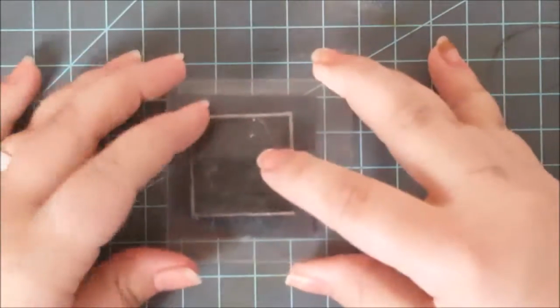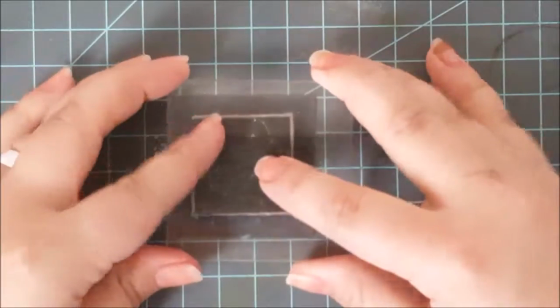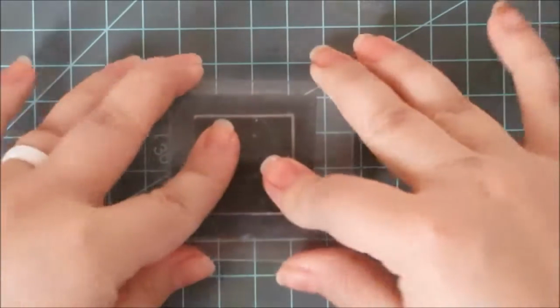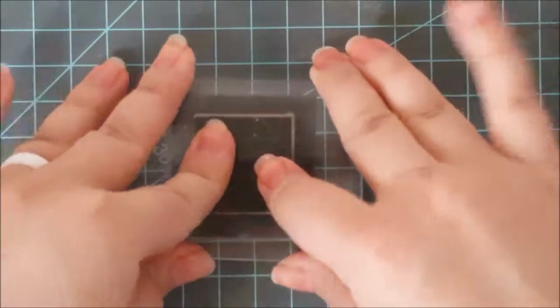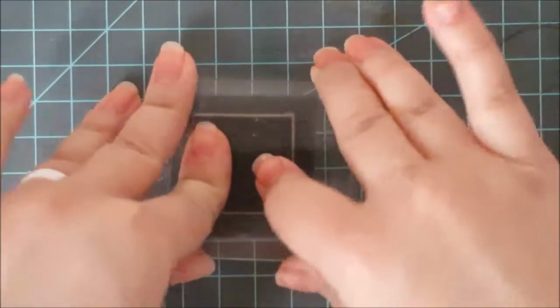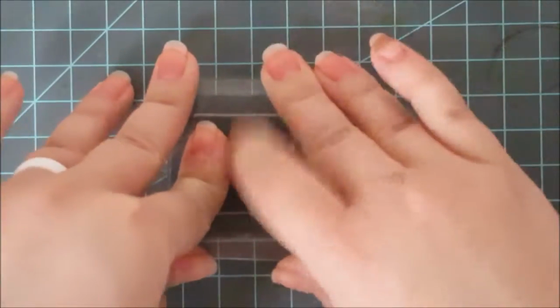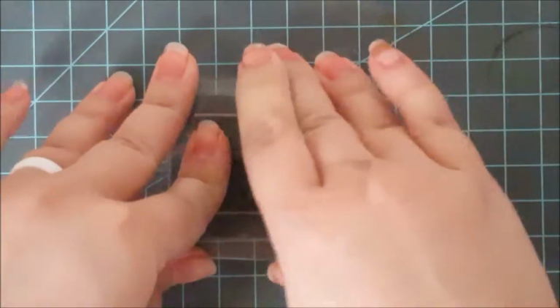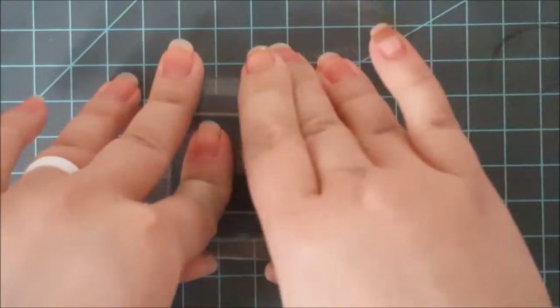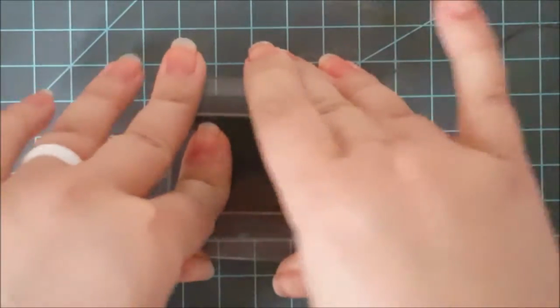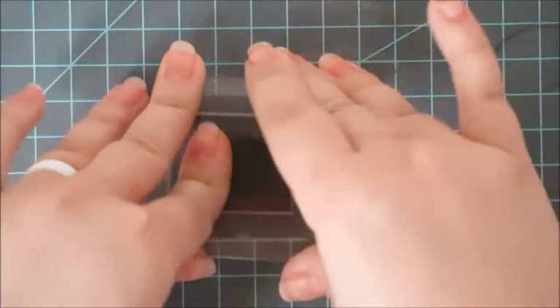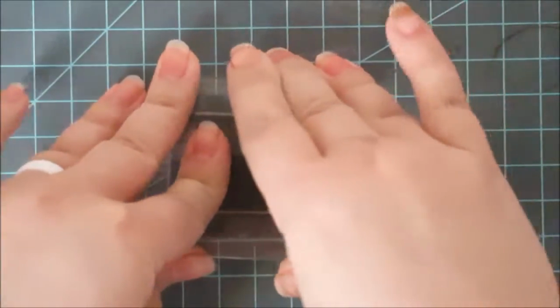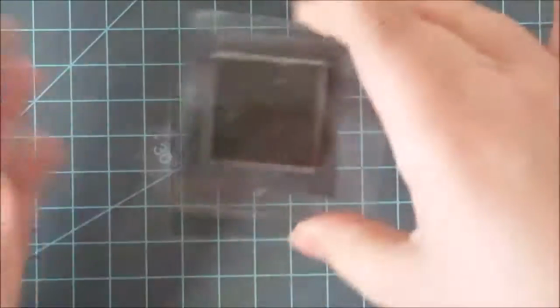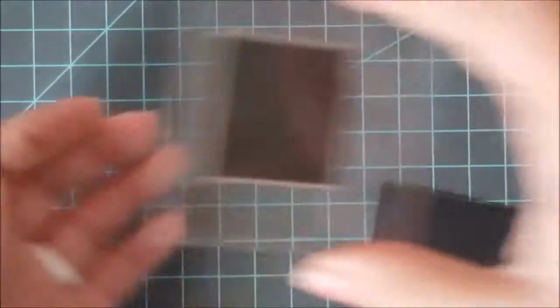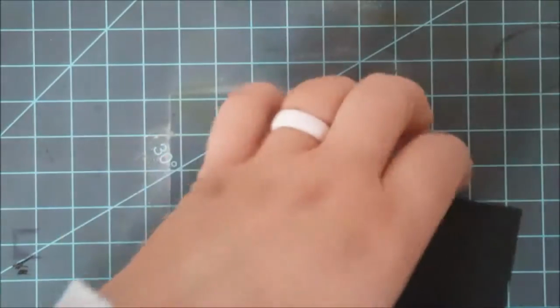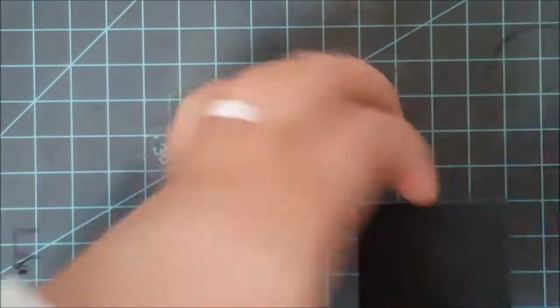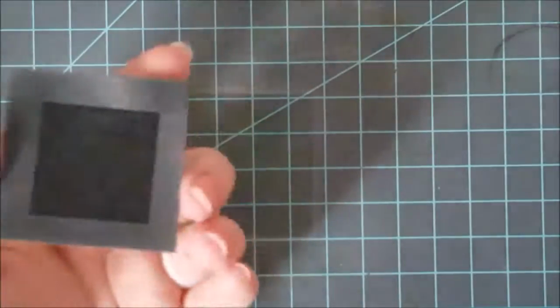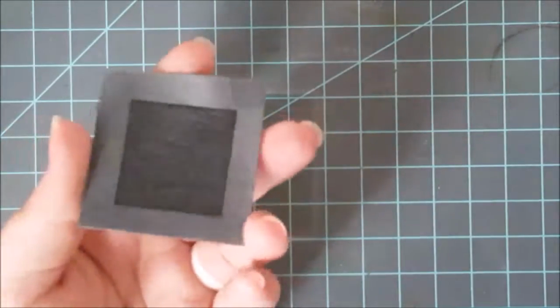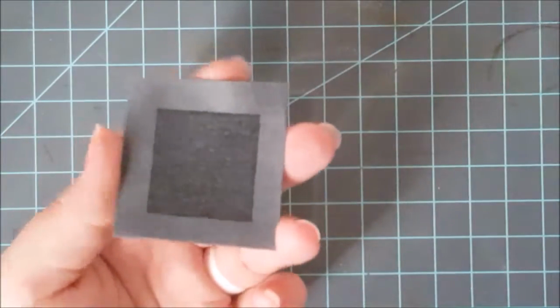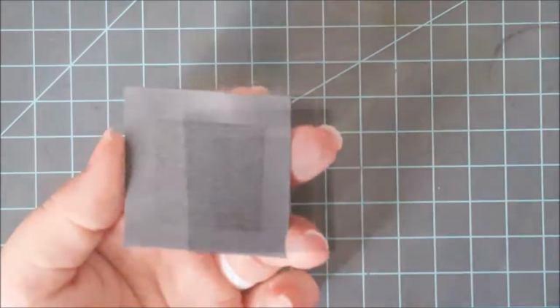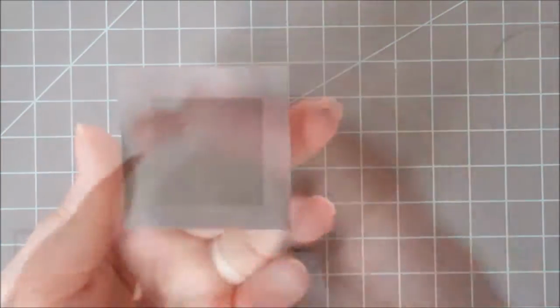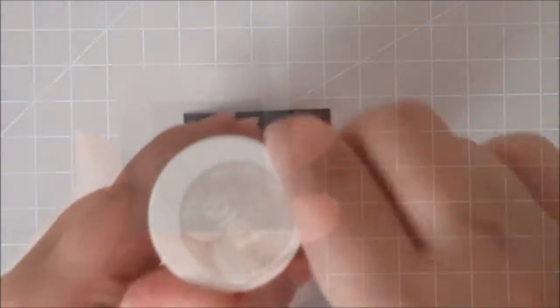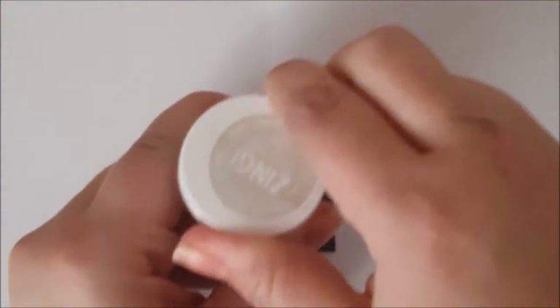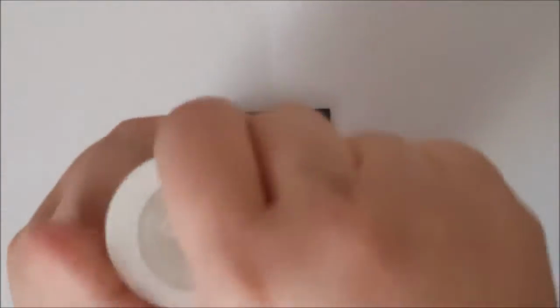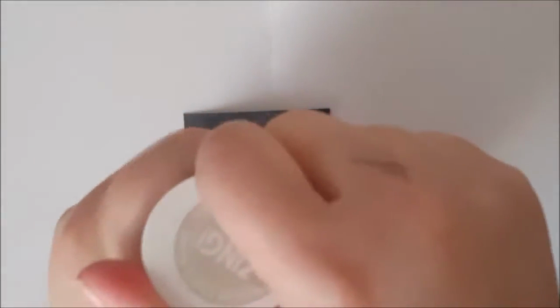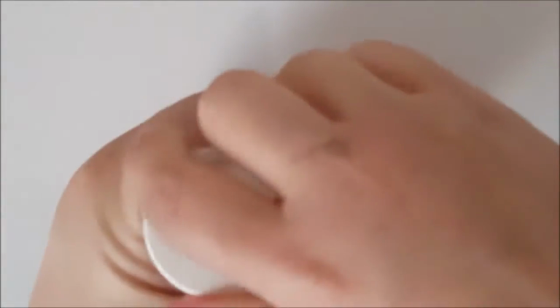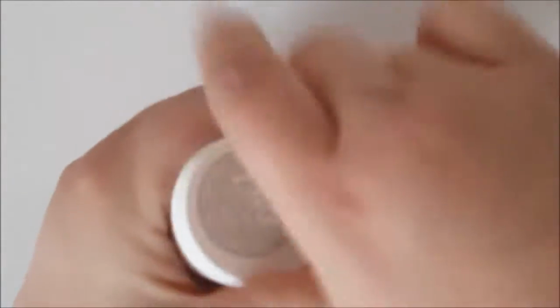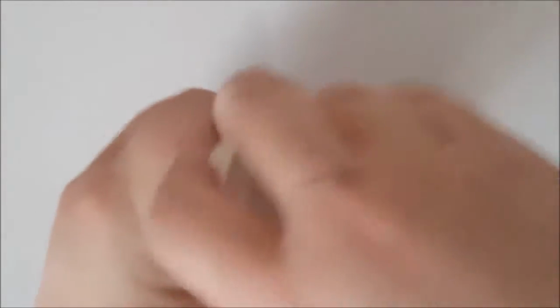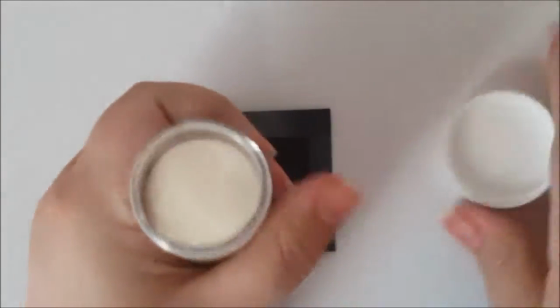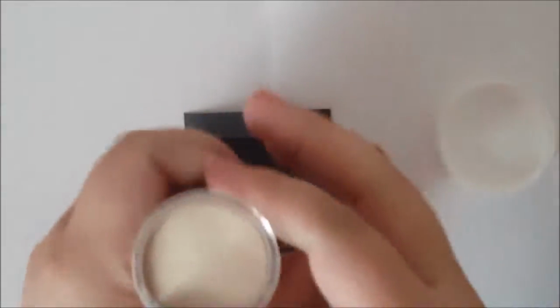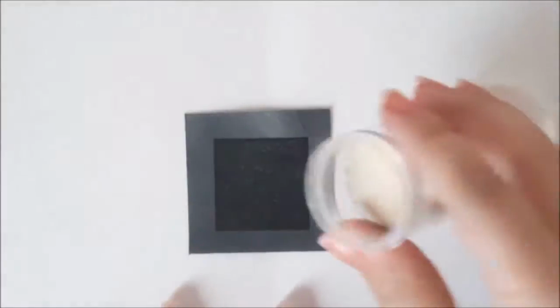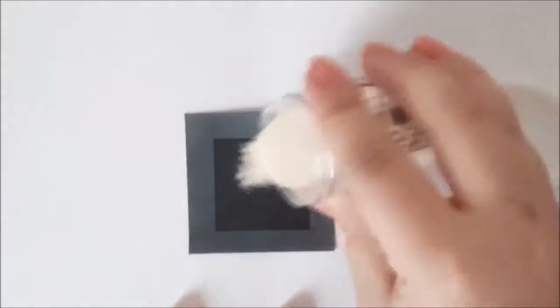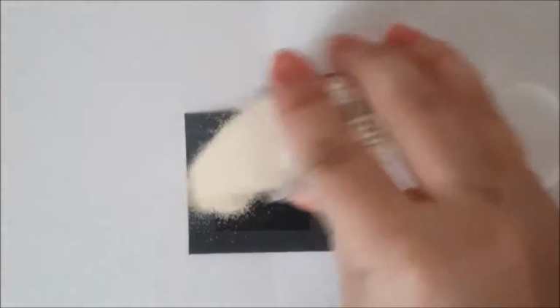Ink up your stamp with your embossing ink and then press it down firmly onto your card stock. Now you can see this doesn't look like much — it just looks like I've put a darker watermark on my paper, but this is a nice sticky ink that's going to stay wet for a long time.